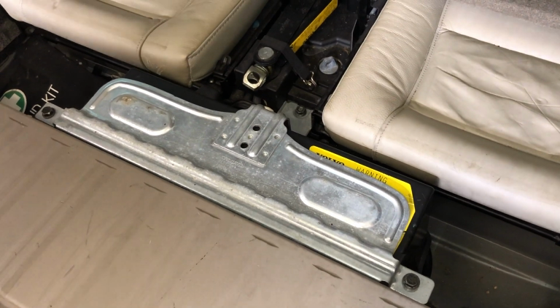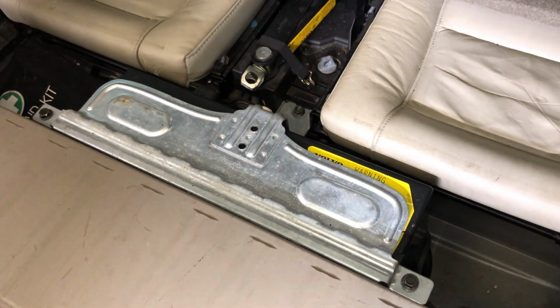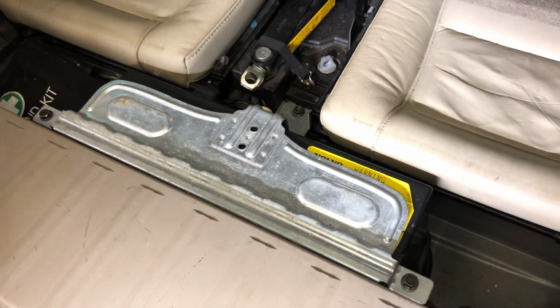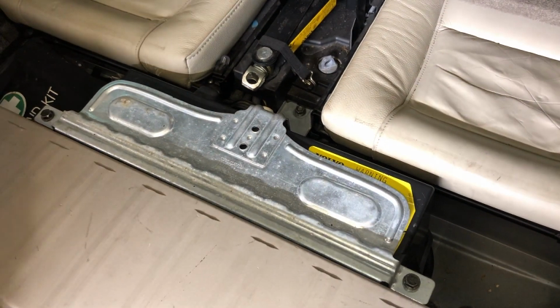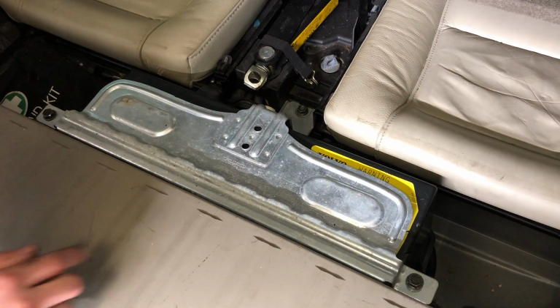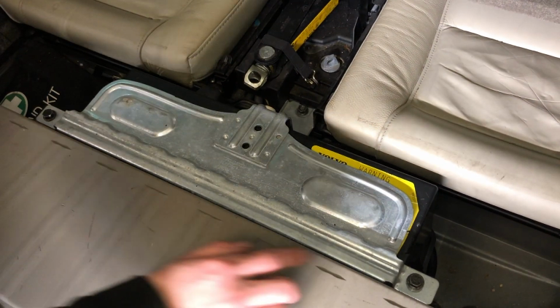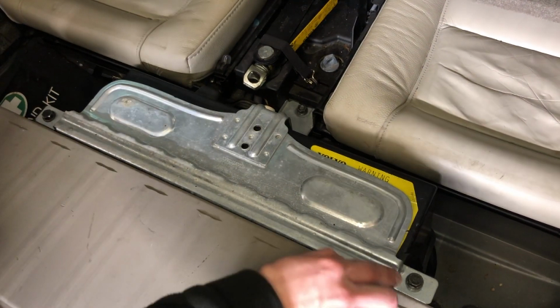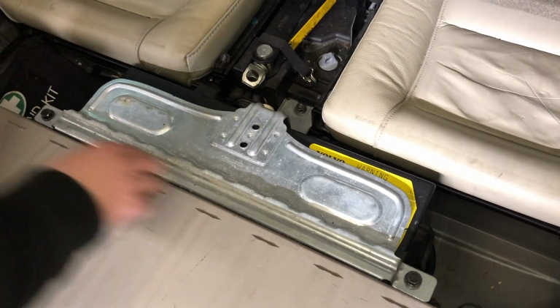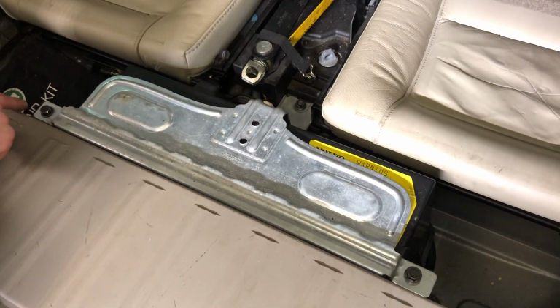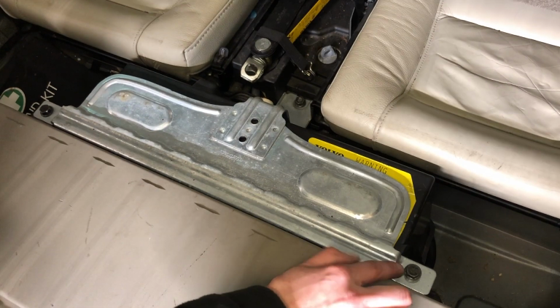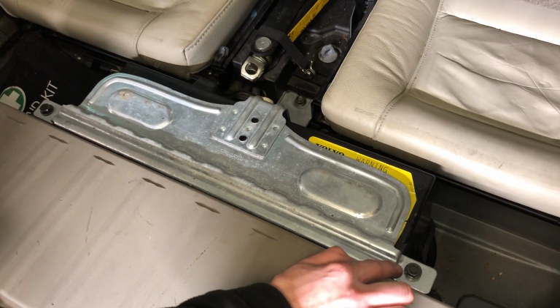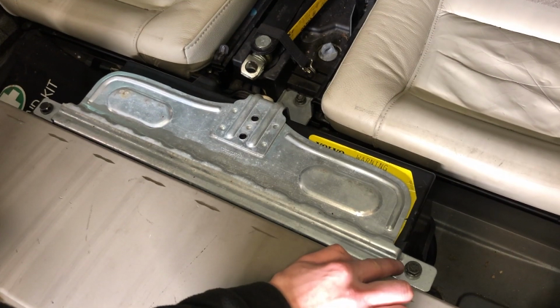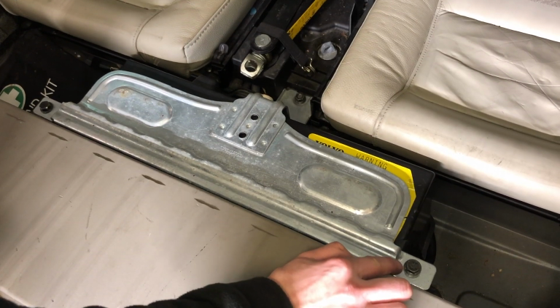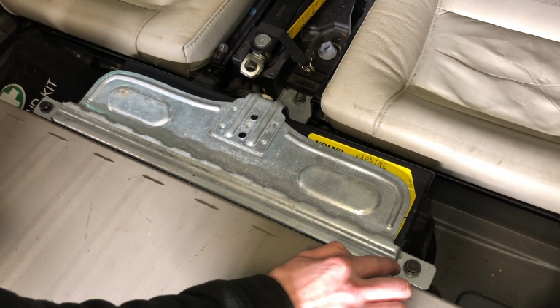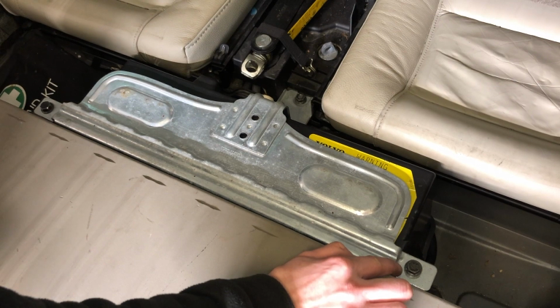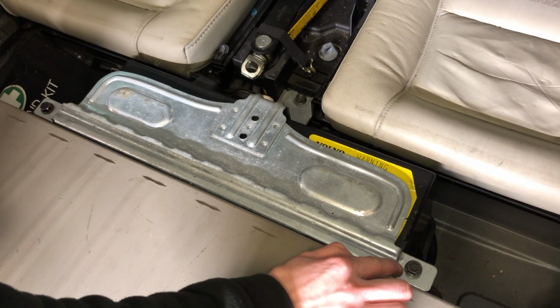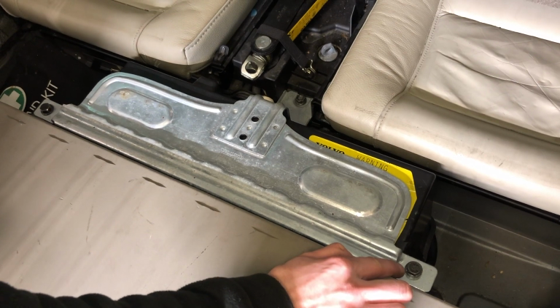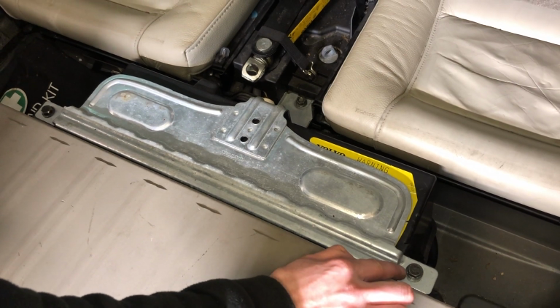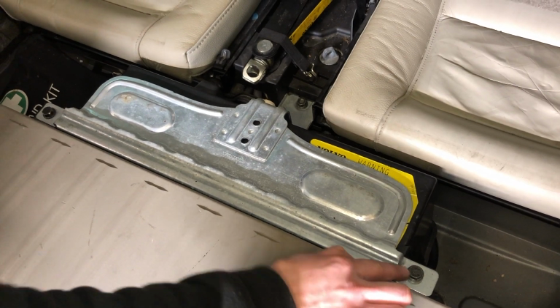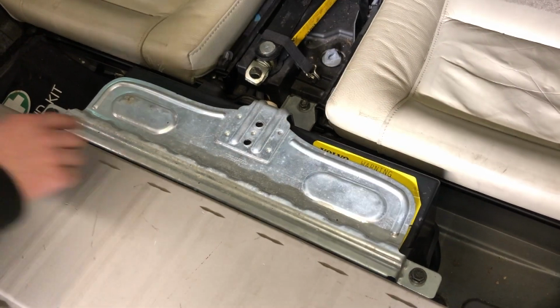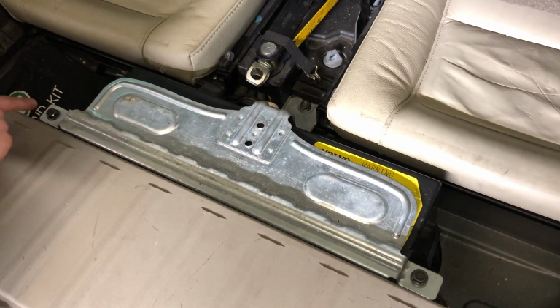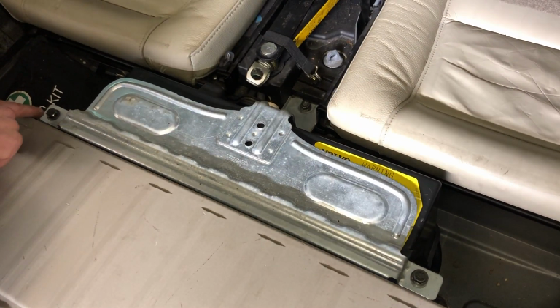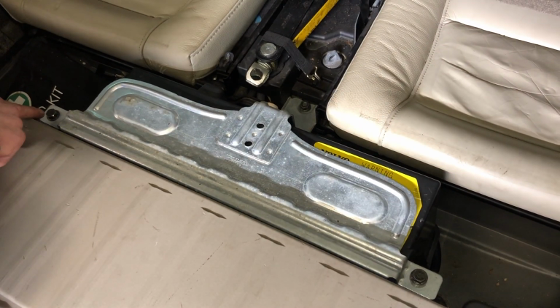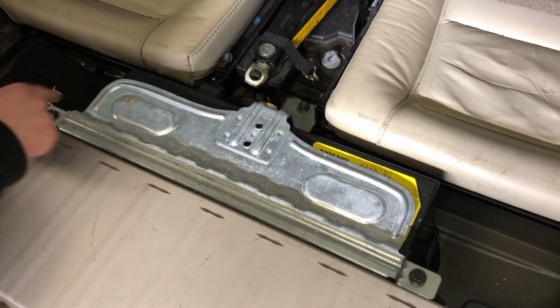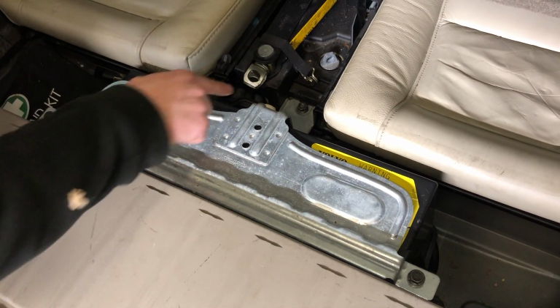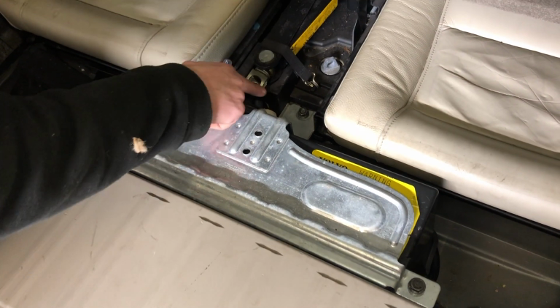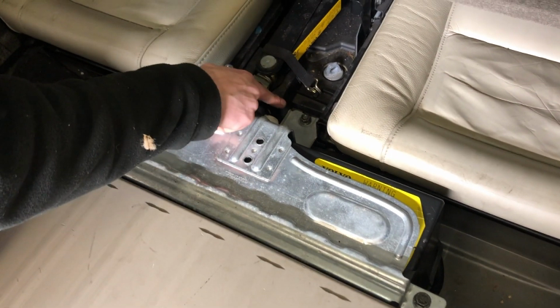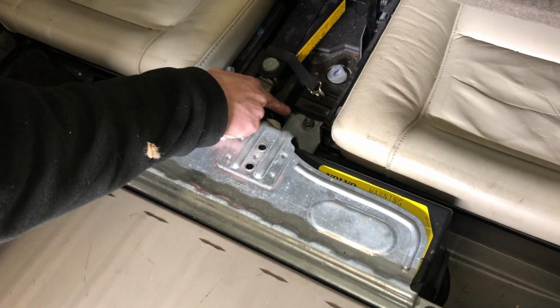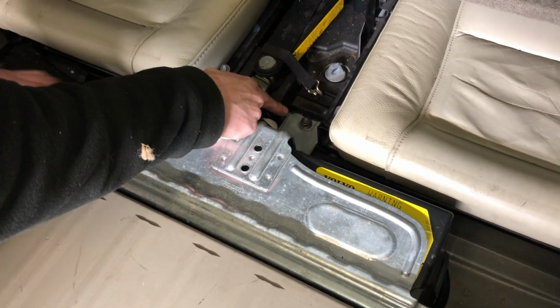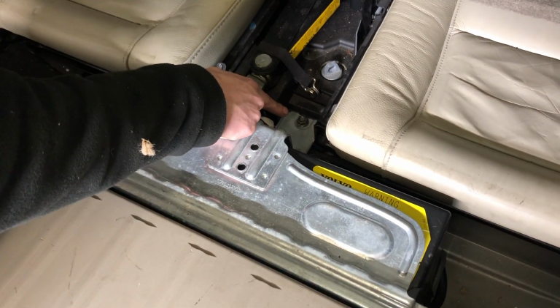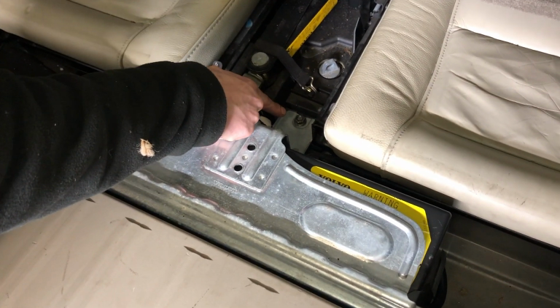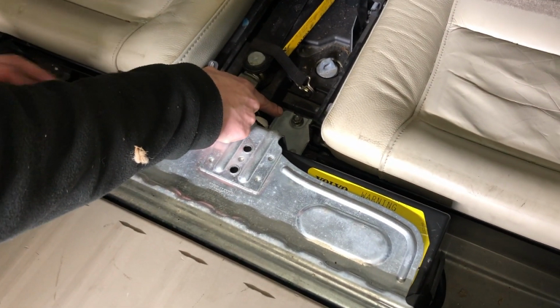Now remove the cover for the battery. You've got a 13mm bolt on both sides and a 13mm nut down here.